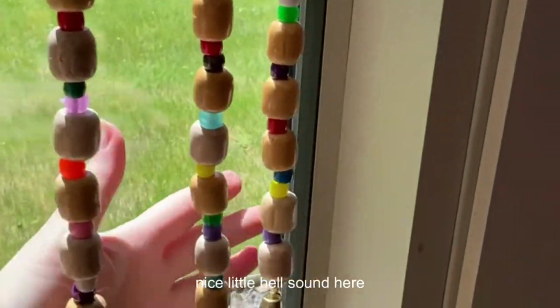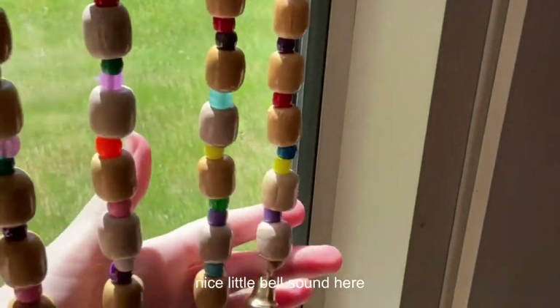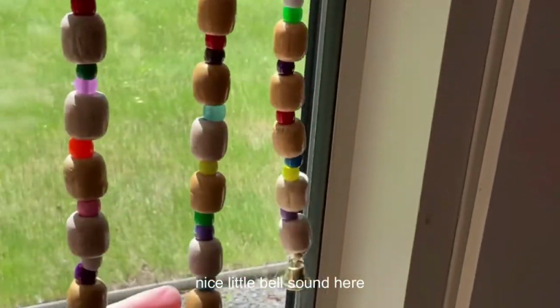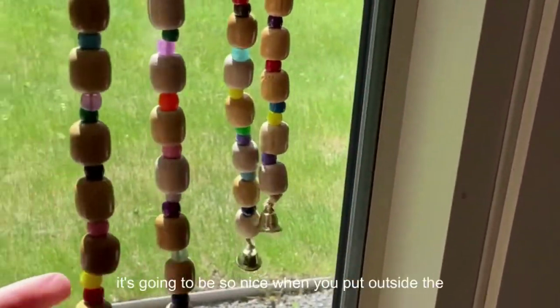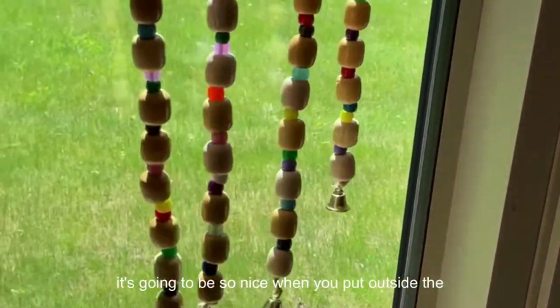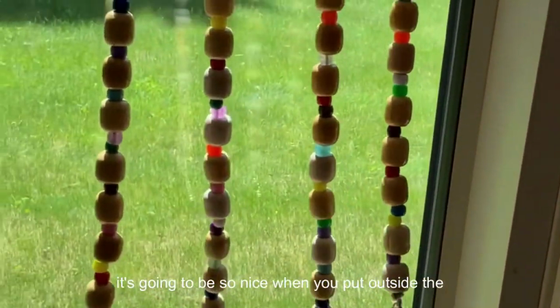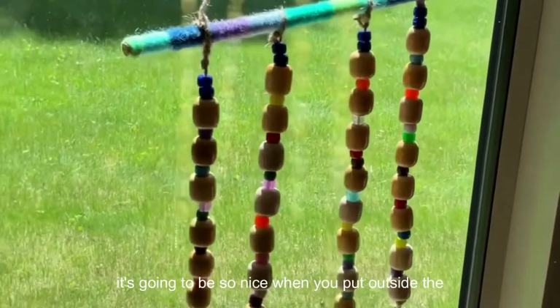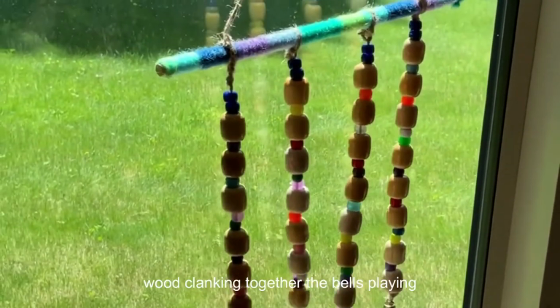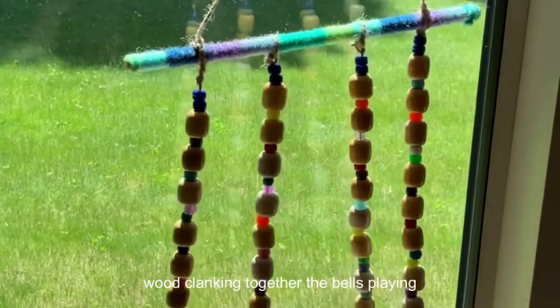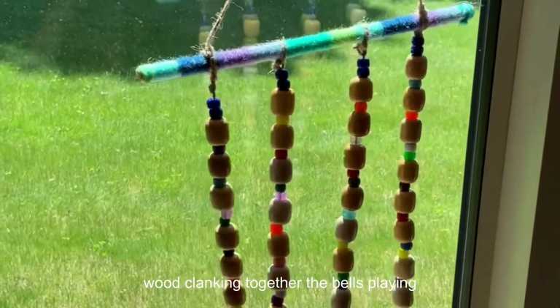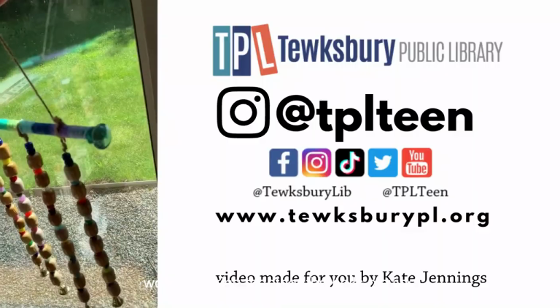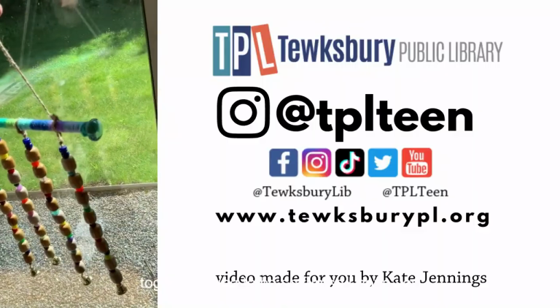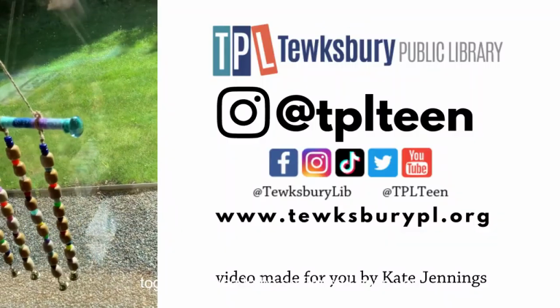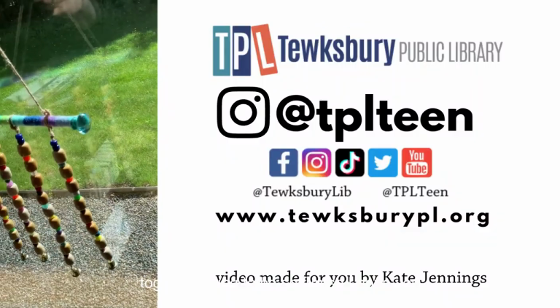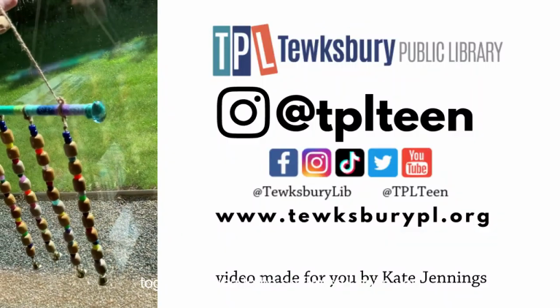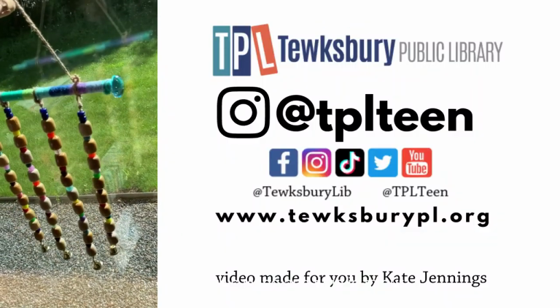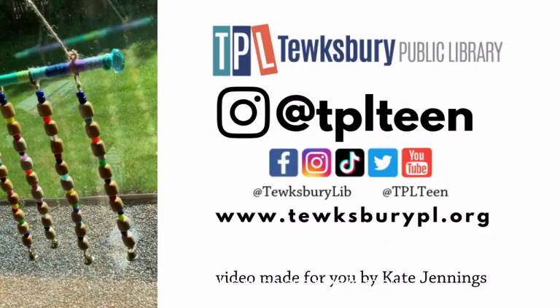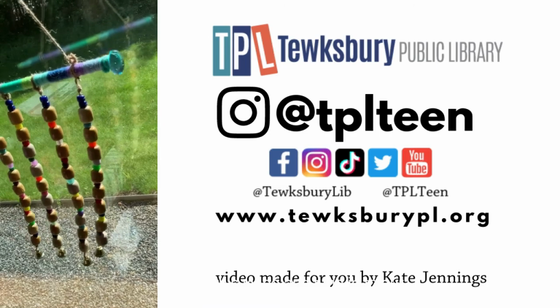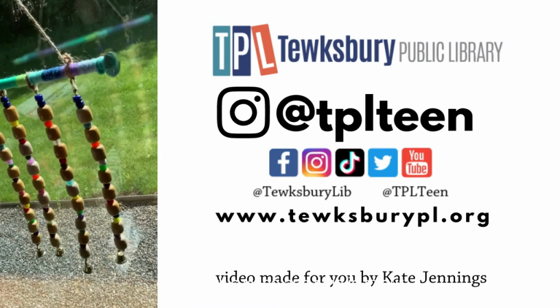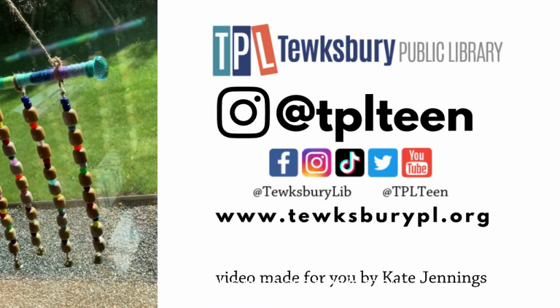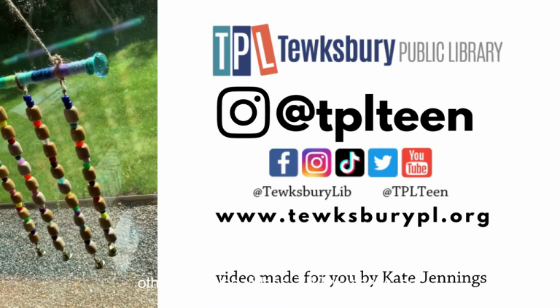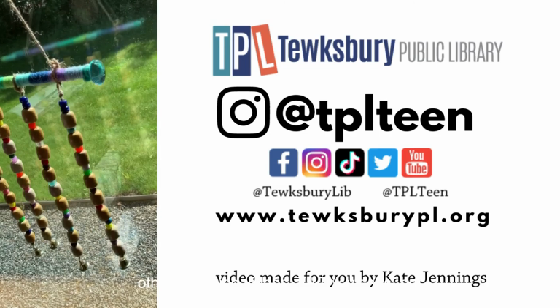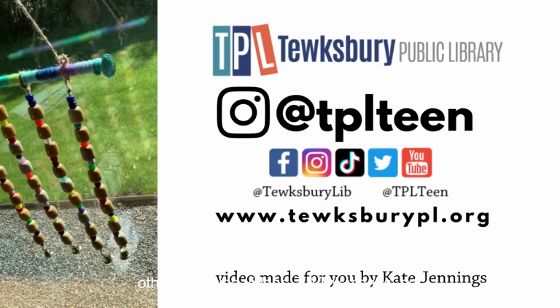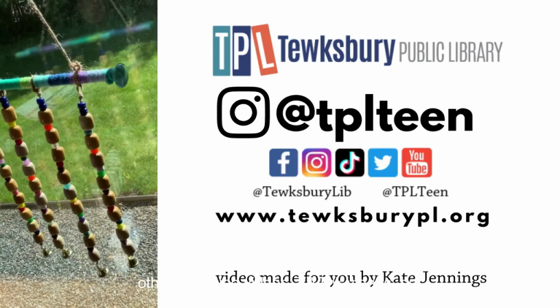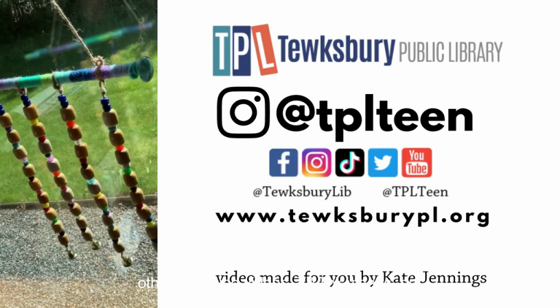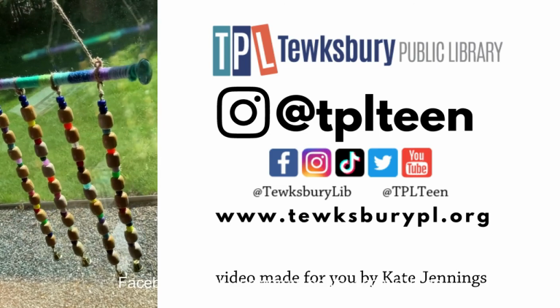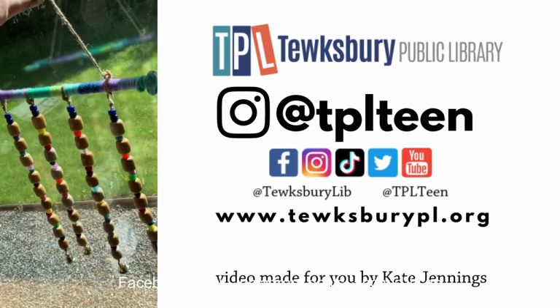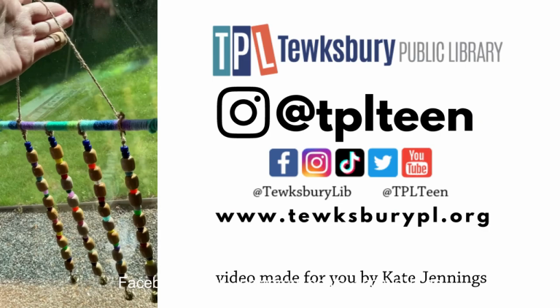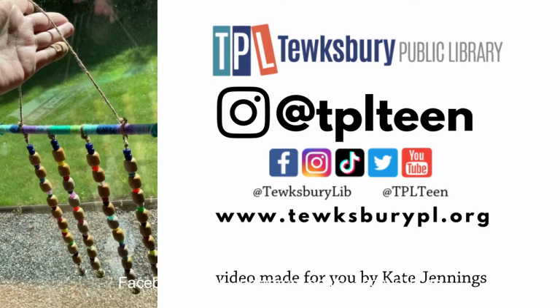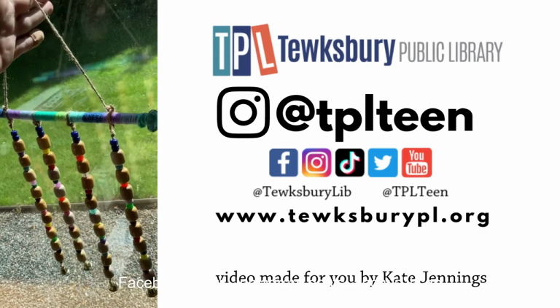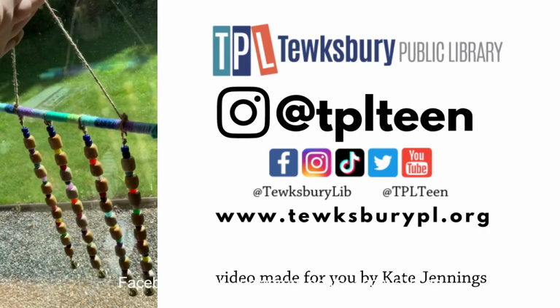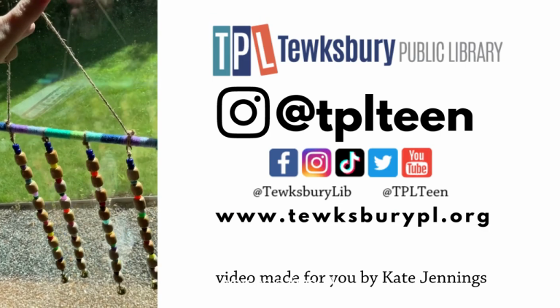Here it is hanging. You're going to hear a nice little bell sound — it's going to be so nice when you put it outside, the wood clanking together, the bells clanking together. I hope you enjoyed this video. Tune in to our other YouTube videos, TikTok videos, Facebook posts, and Instagram posts. We'll see you next time!